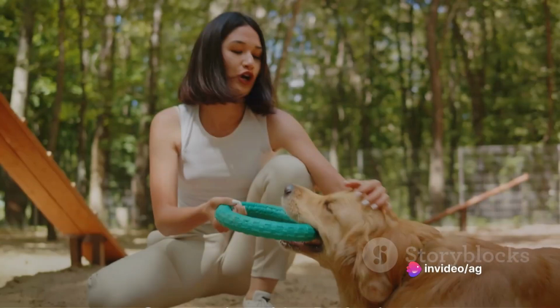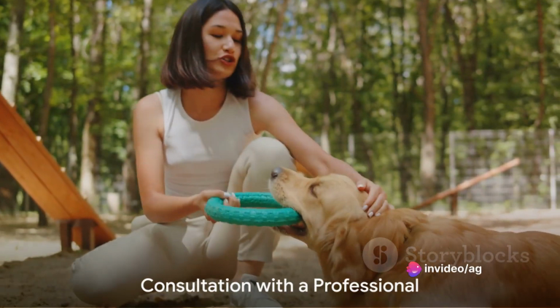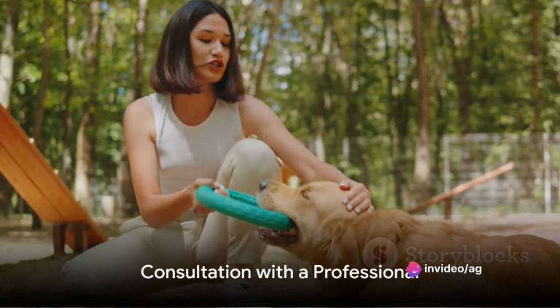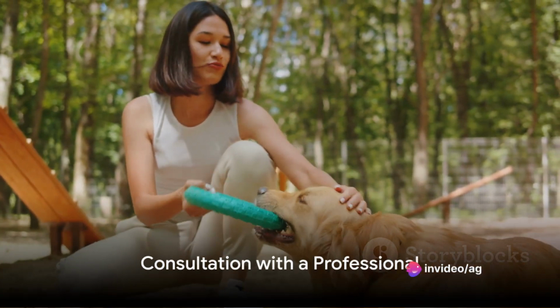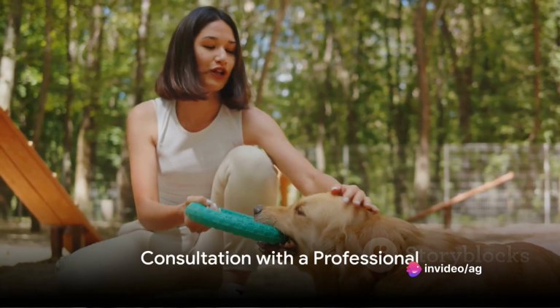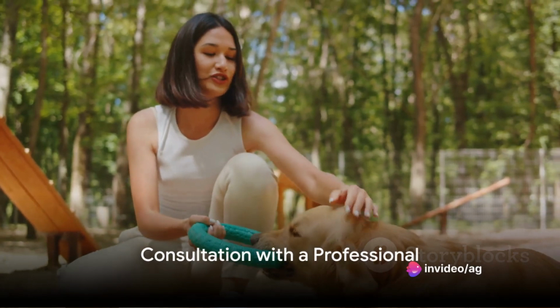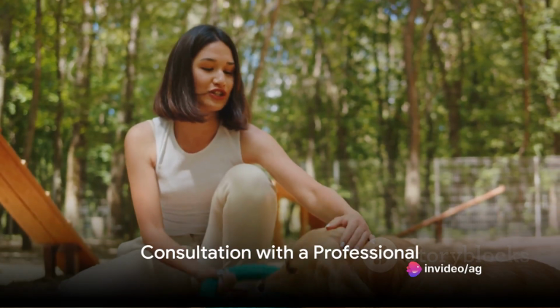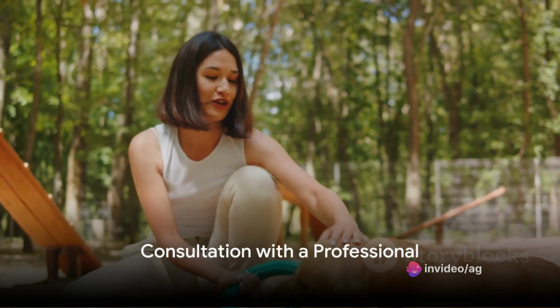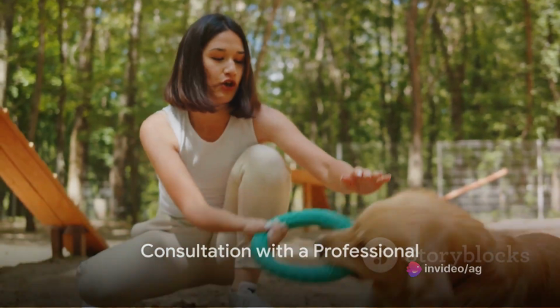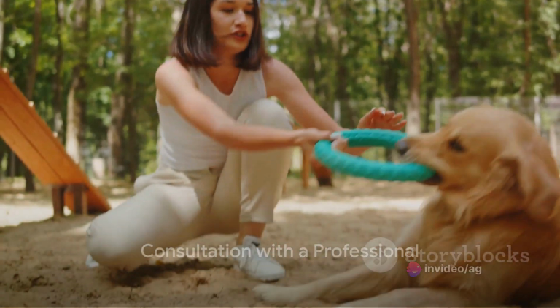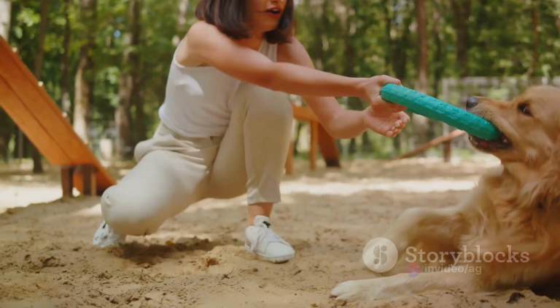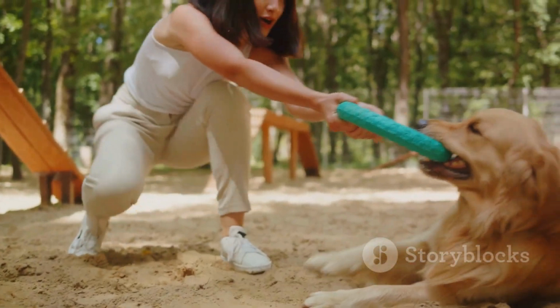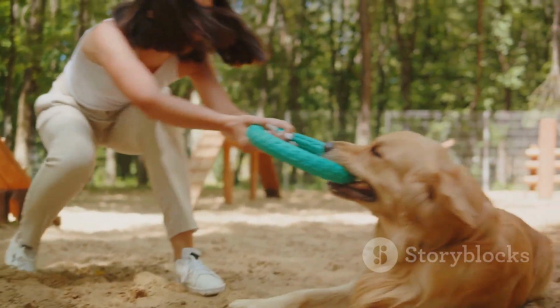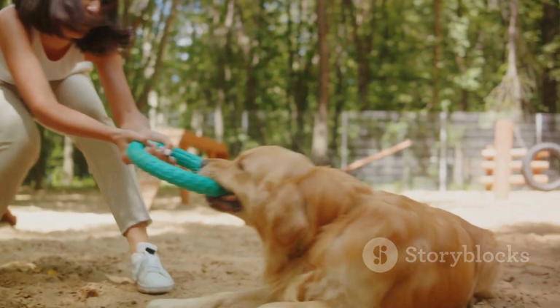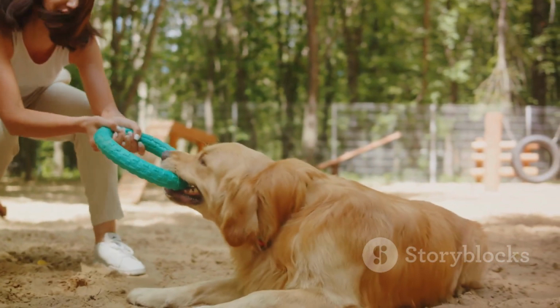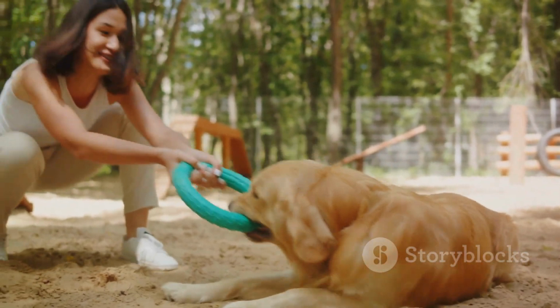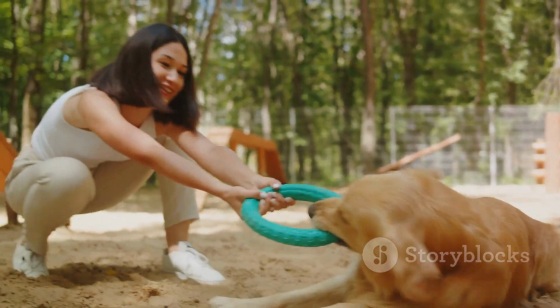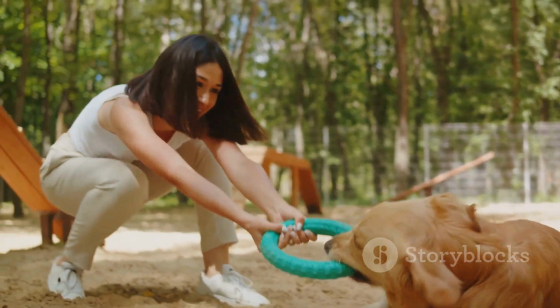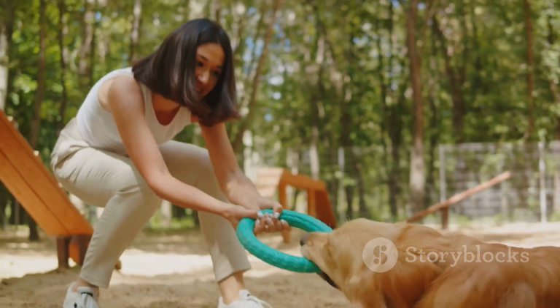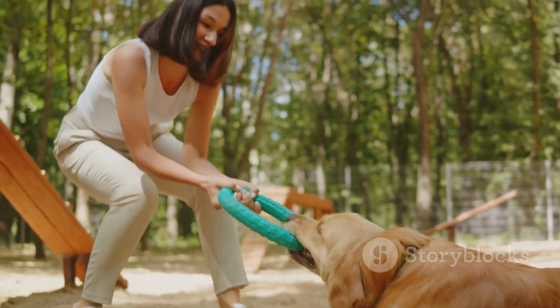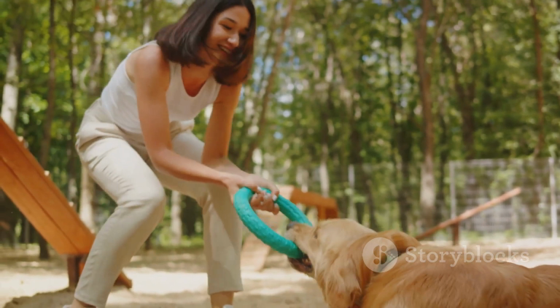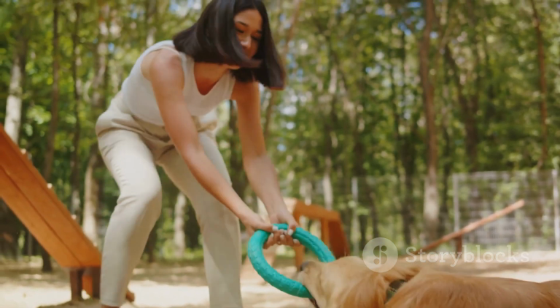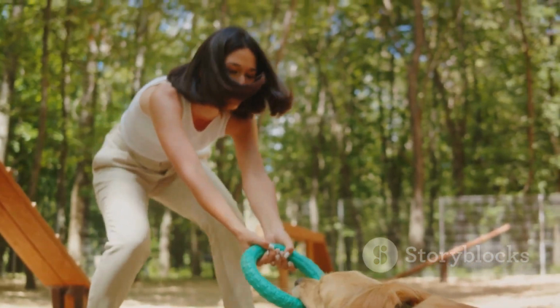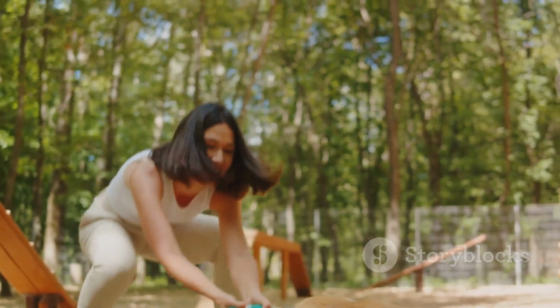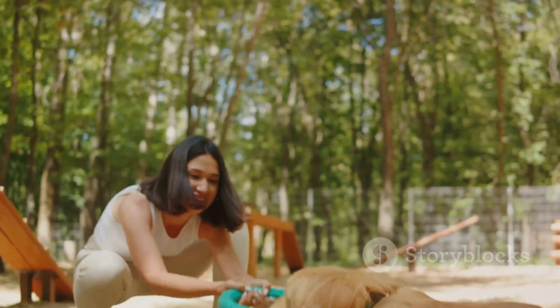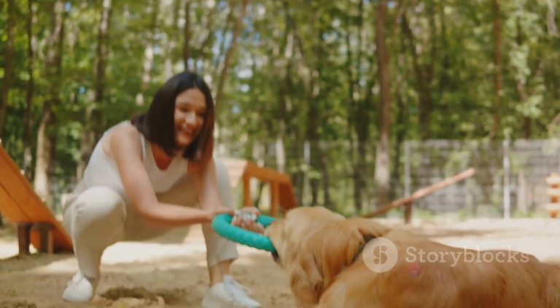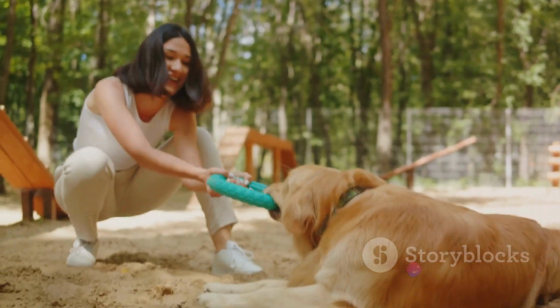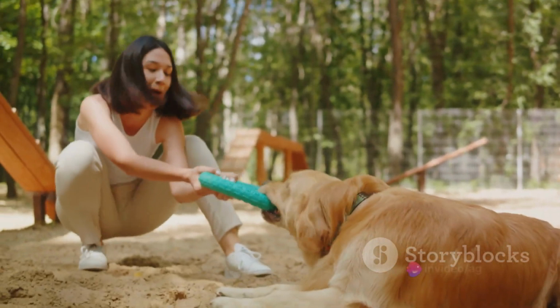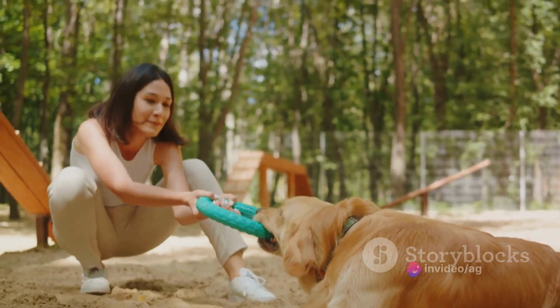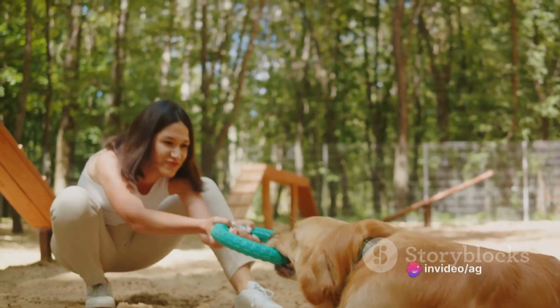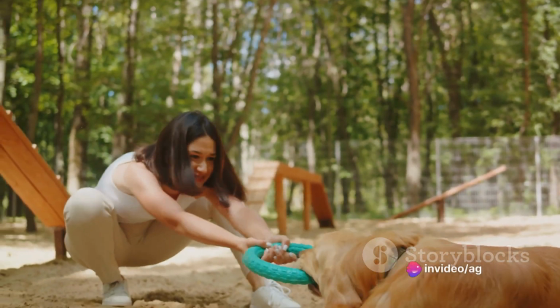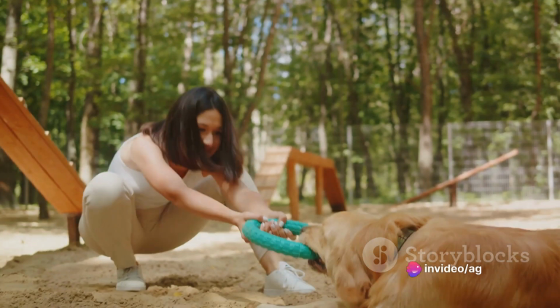Before deciding on an anti-bark collar or alternative methods, consult with a professional dog trainer or veterinarian. They can assess your dog's specific needs and provide tailored advice on the most appropriate approach.